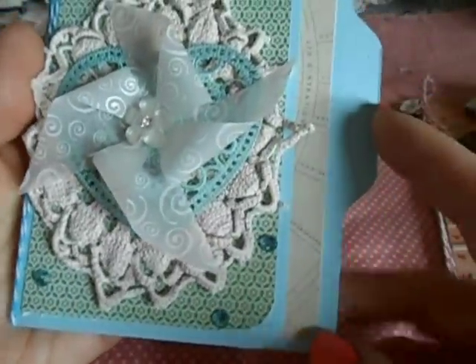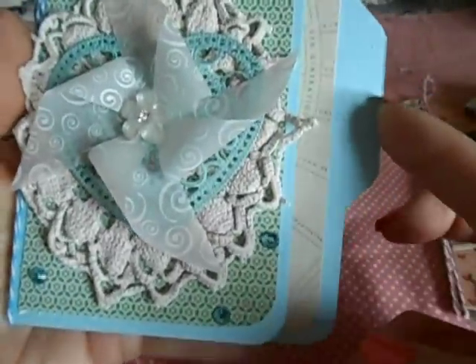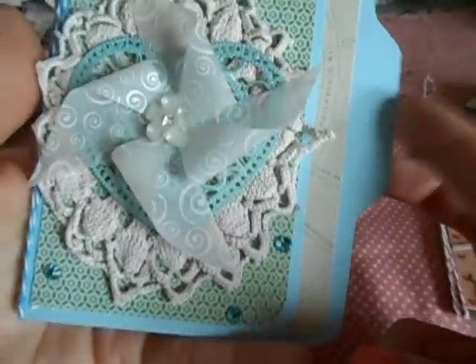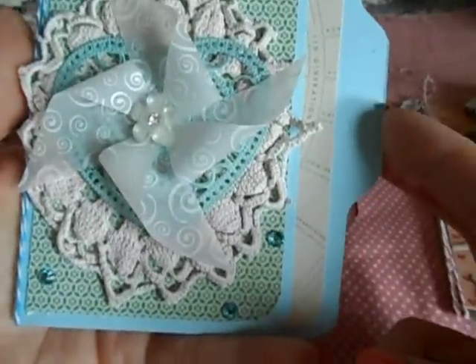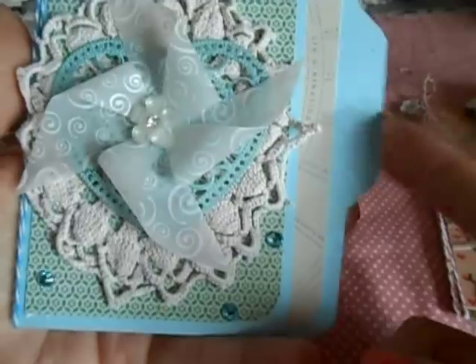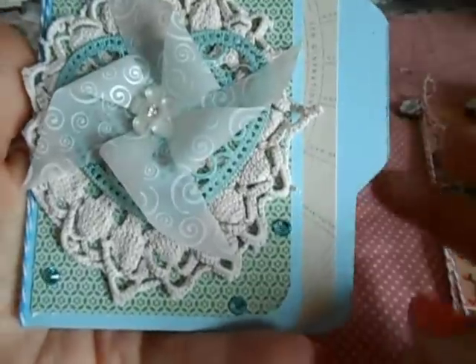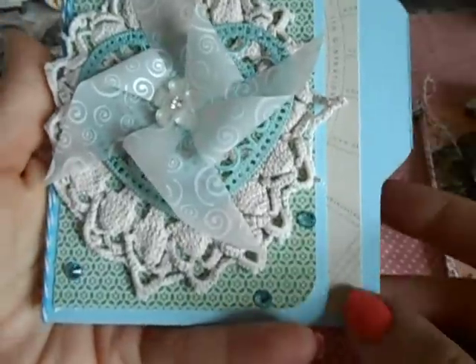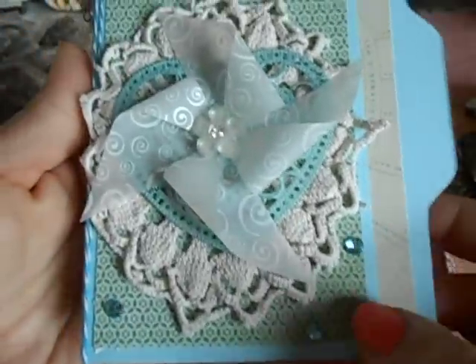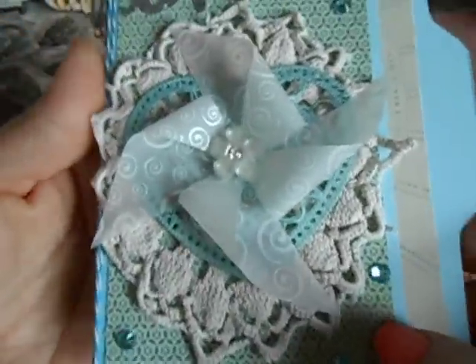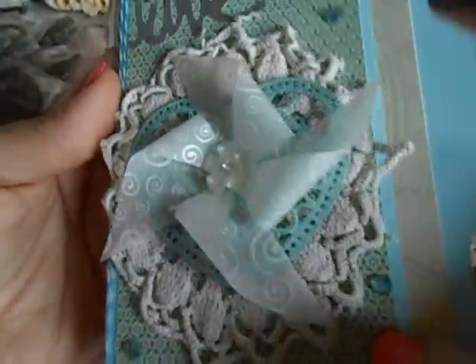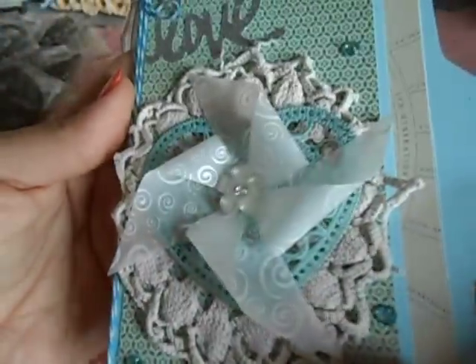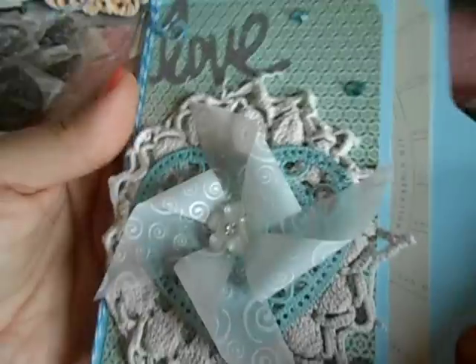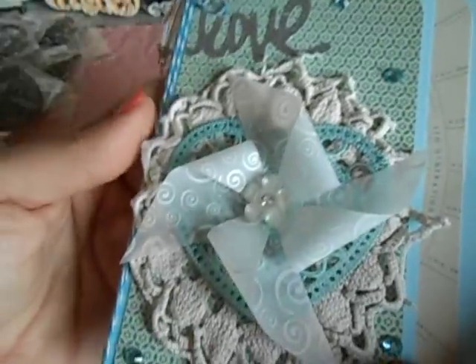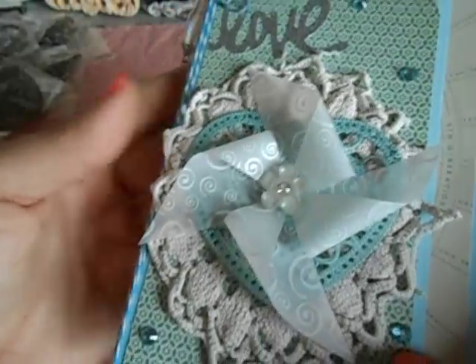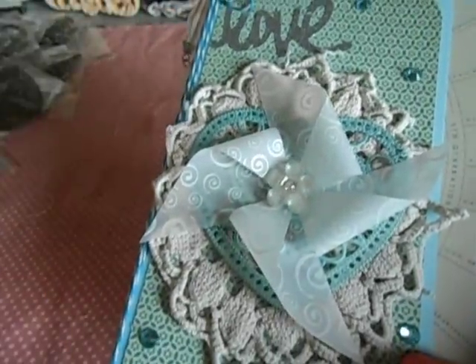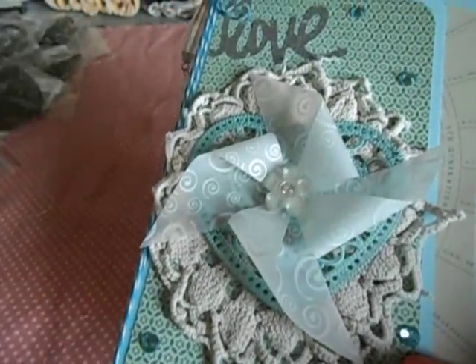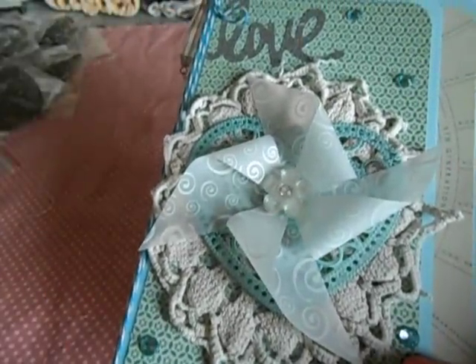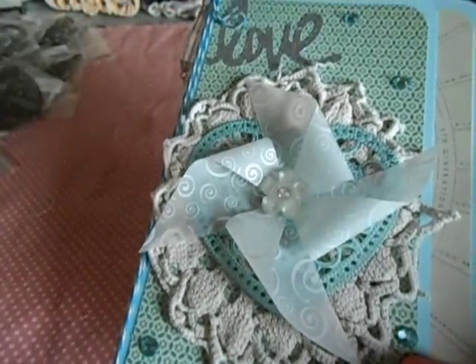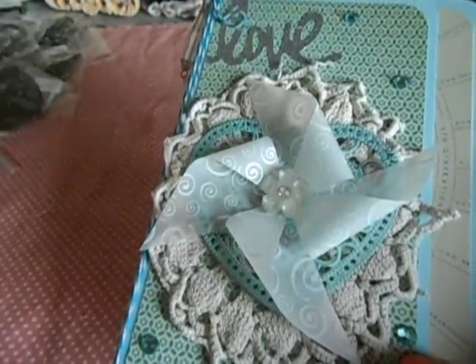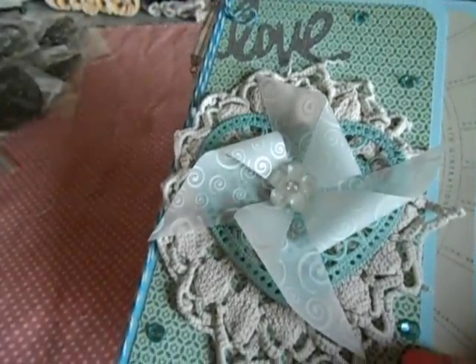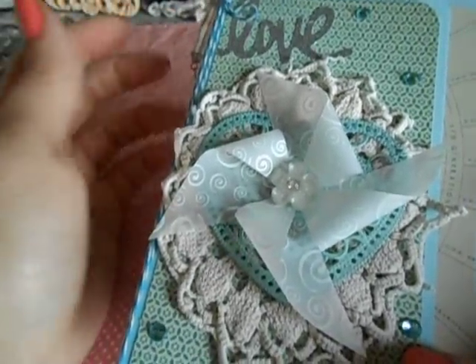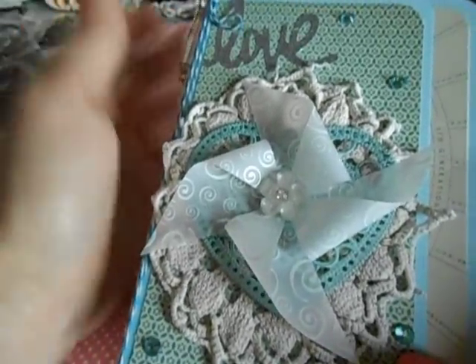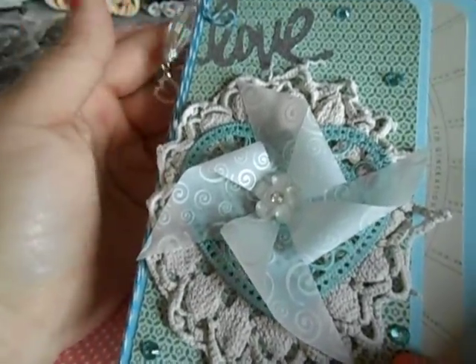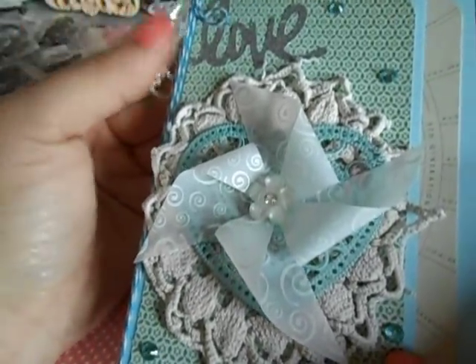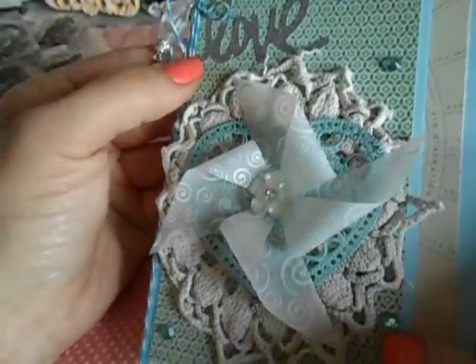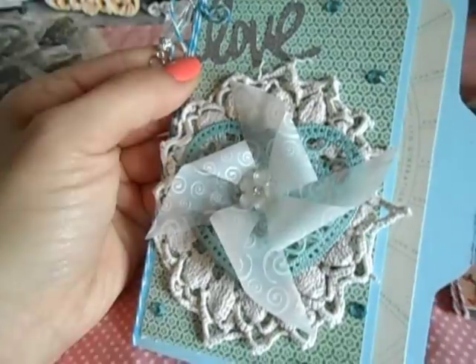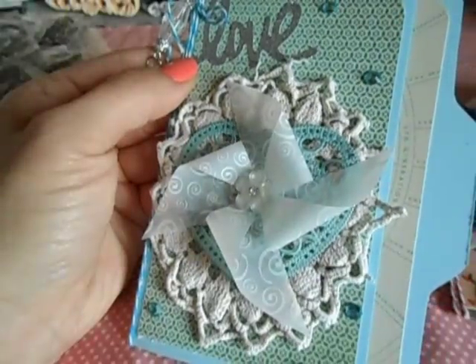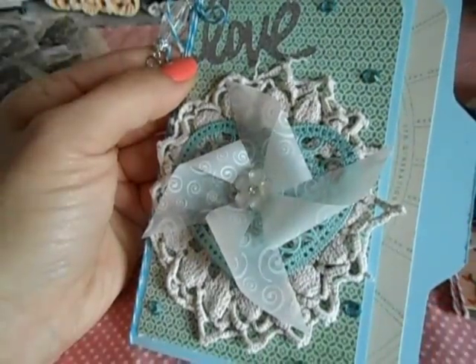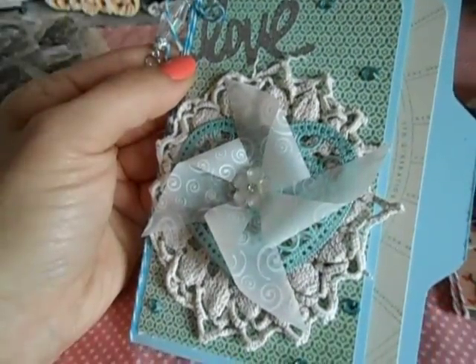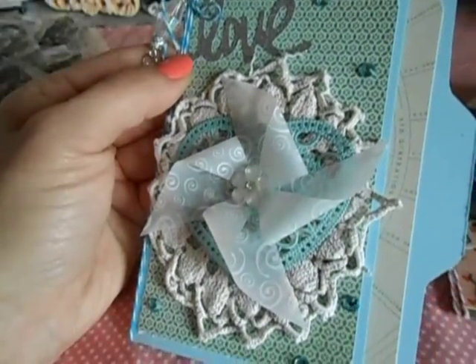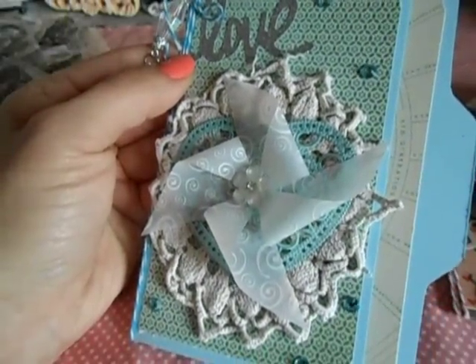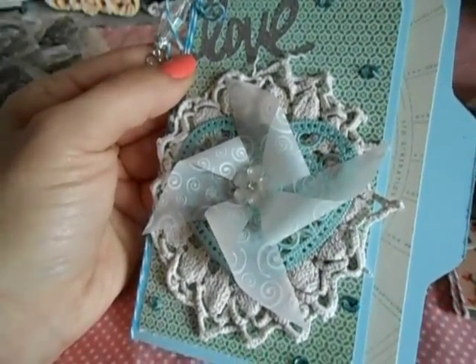I just used plain card stock — the Recollections card stock from Michaels. I don't even remember the brand of the paper, but it was paper that I won in a giveaway from Laura and Elise a very long time ago.